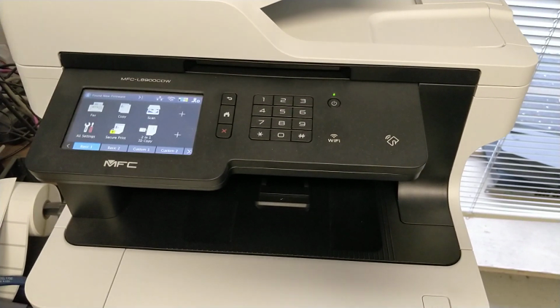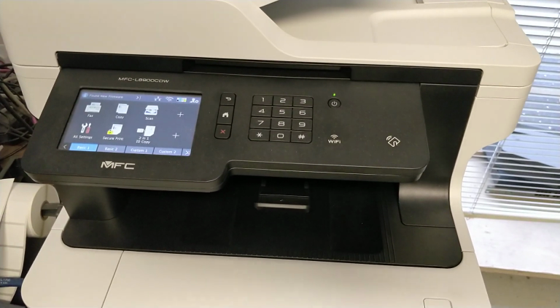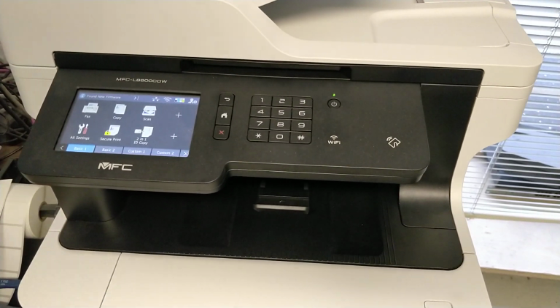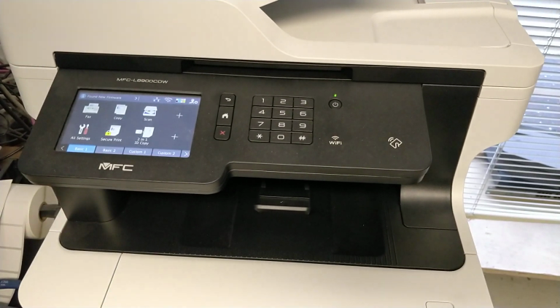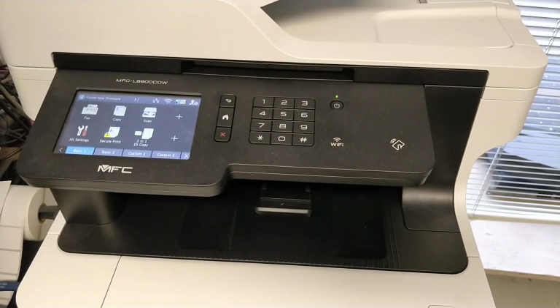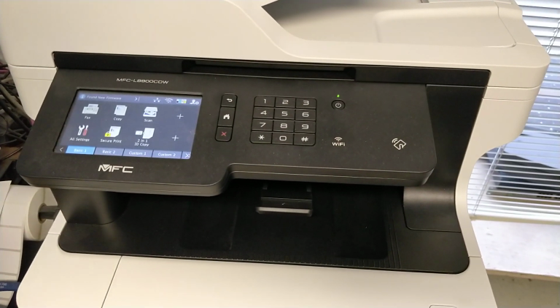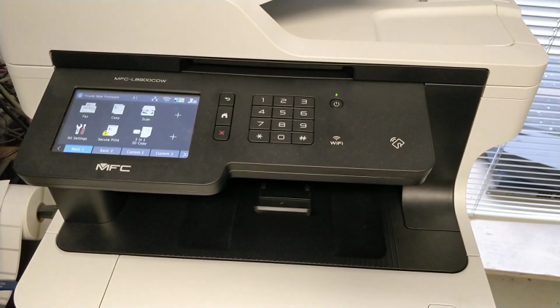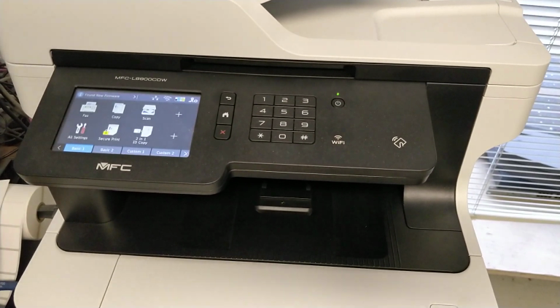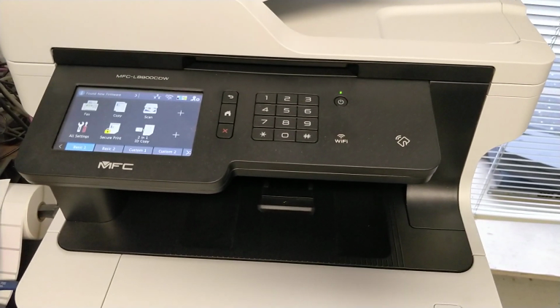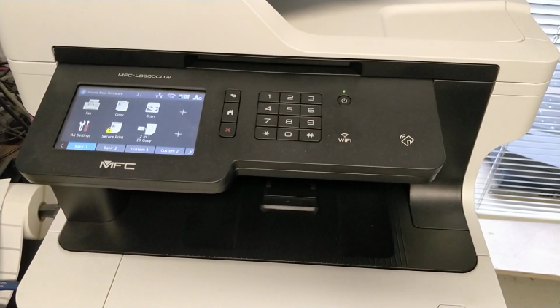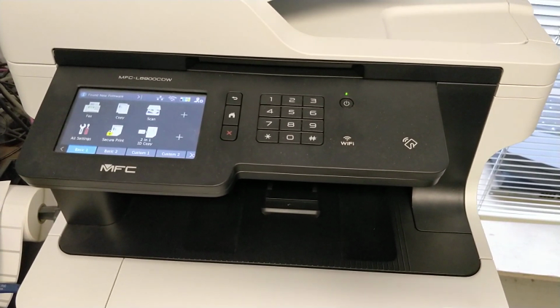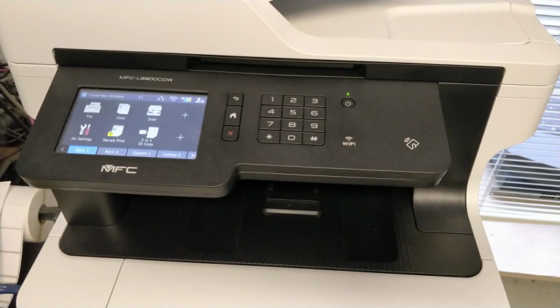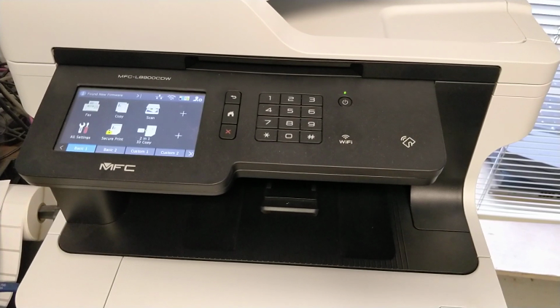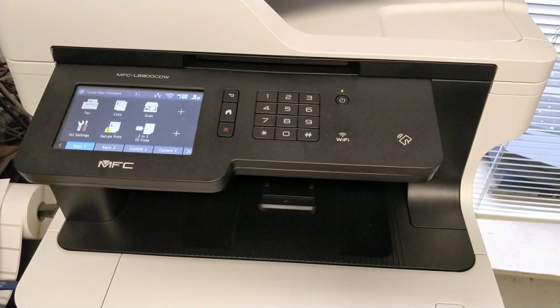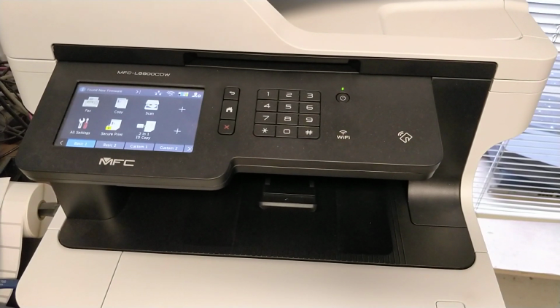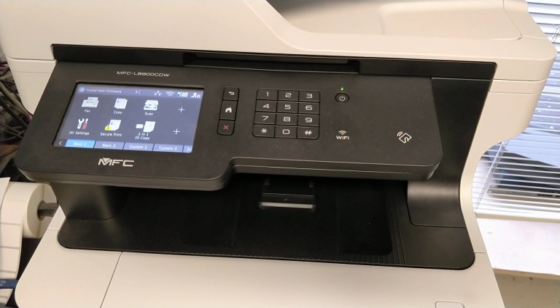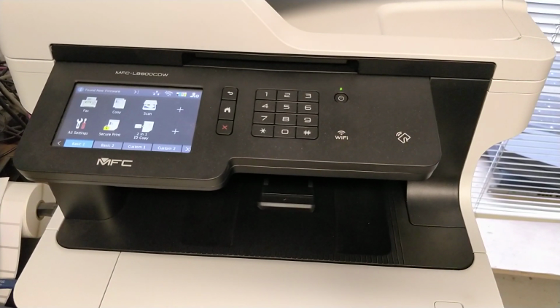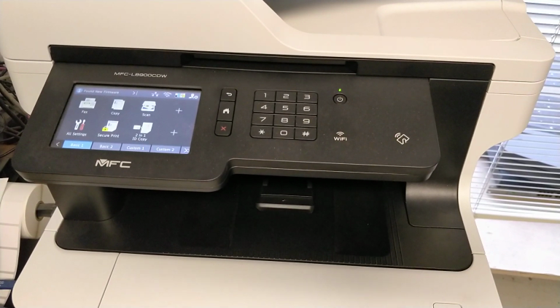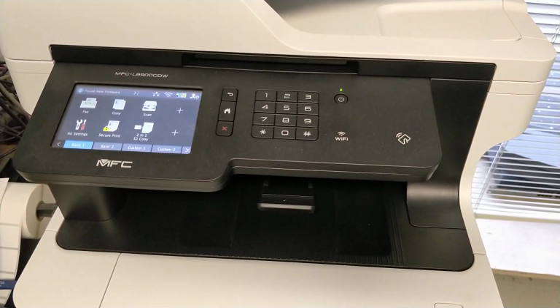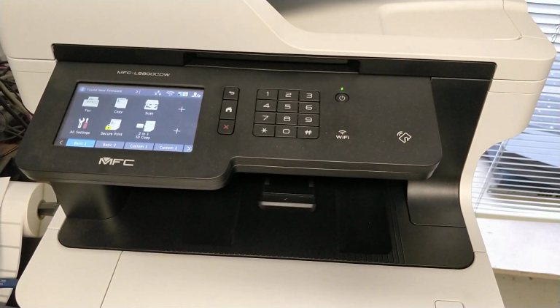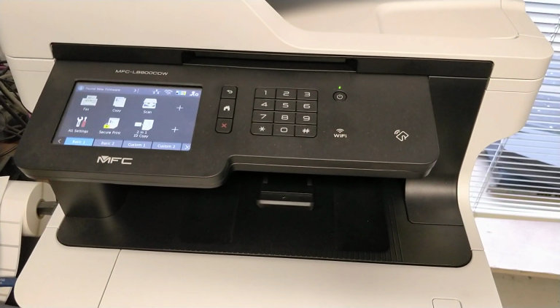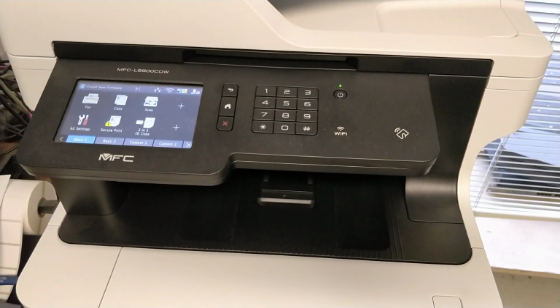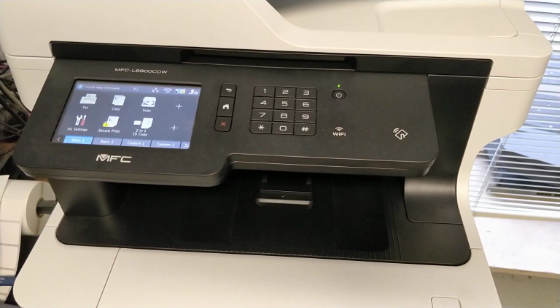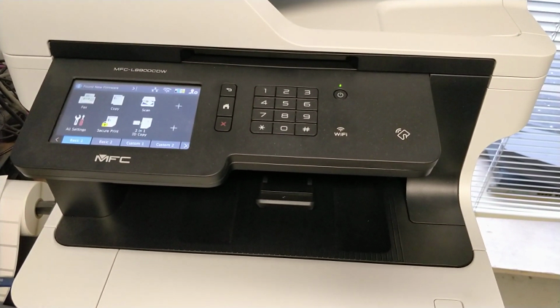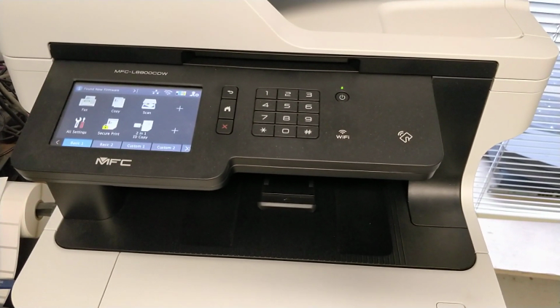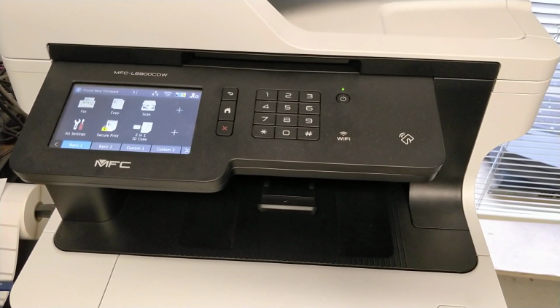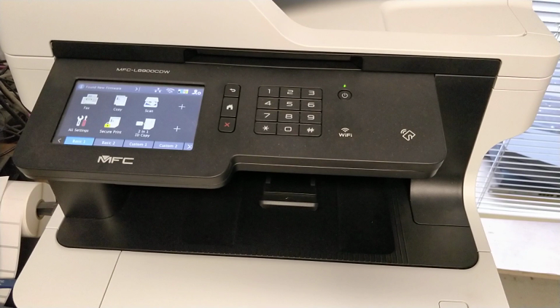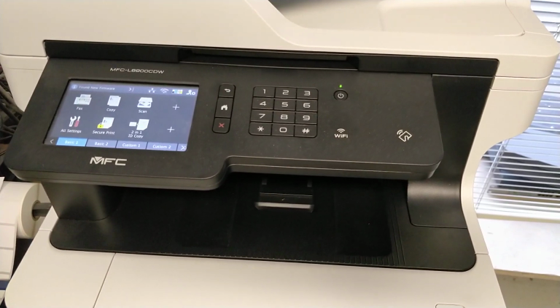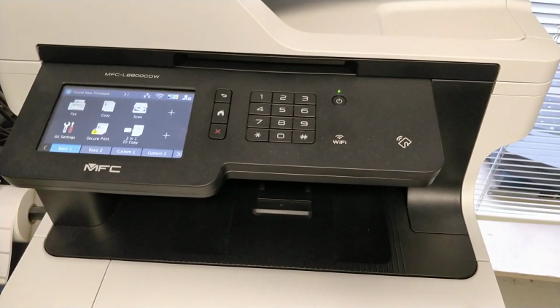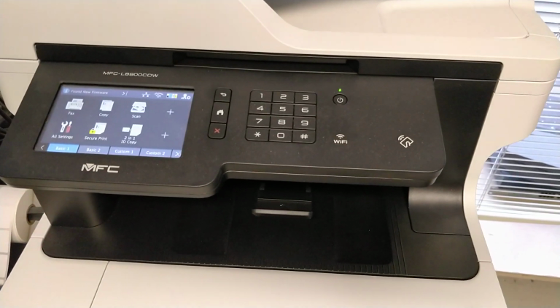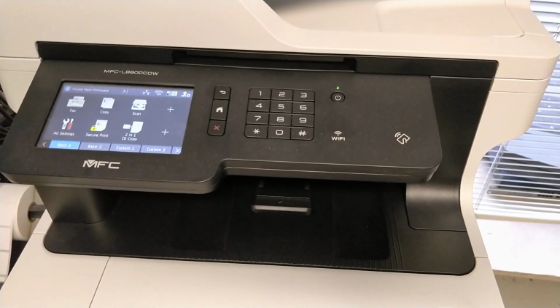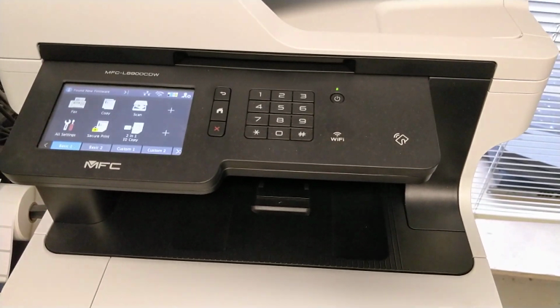On this video, I'm going to show you how to reset the toner level for the MFC-L9000.